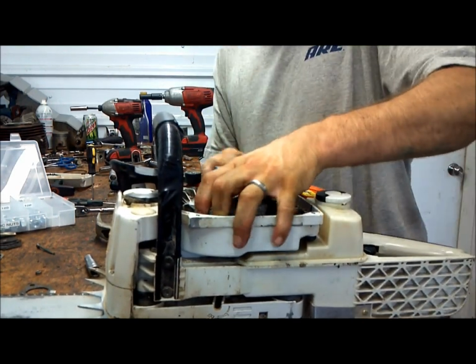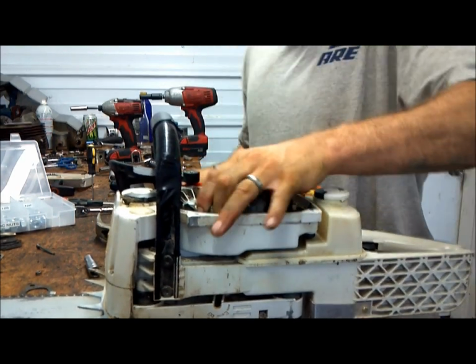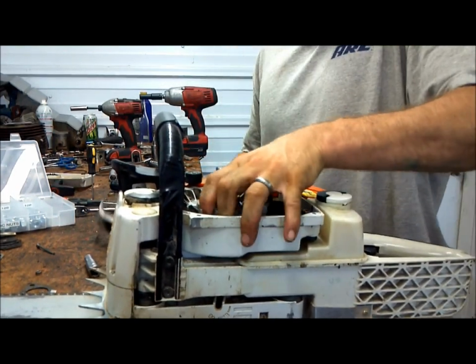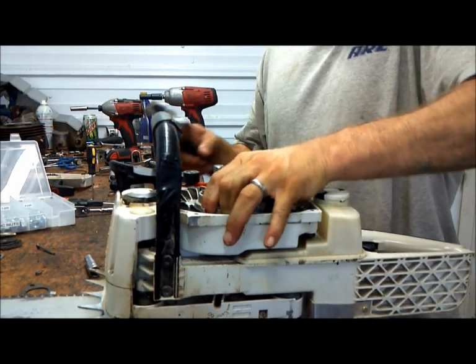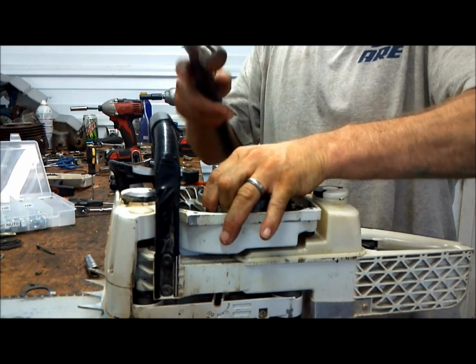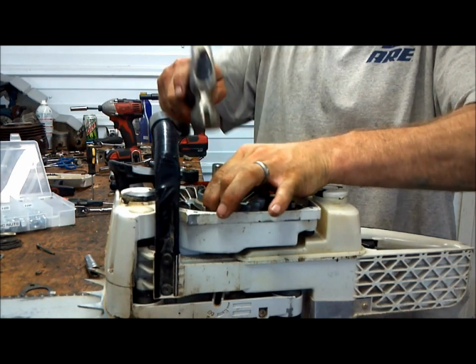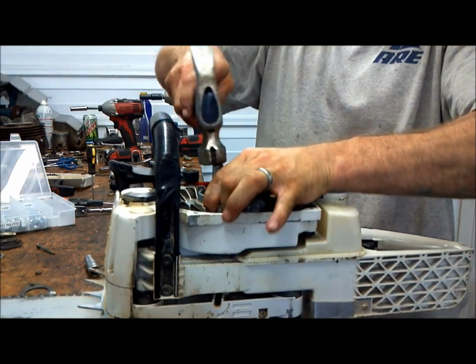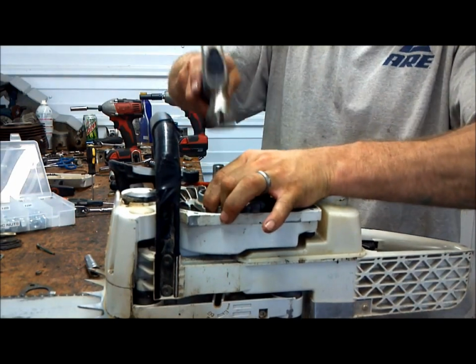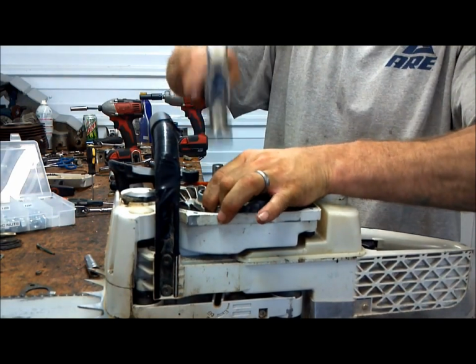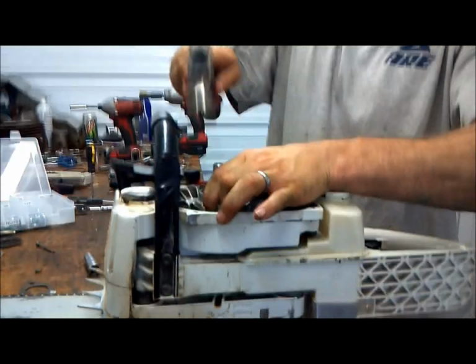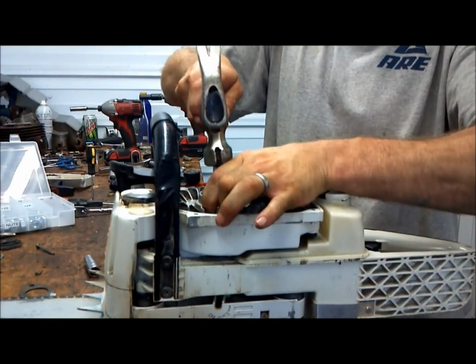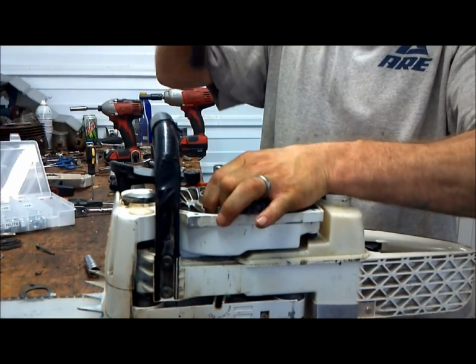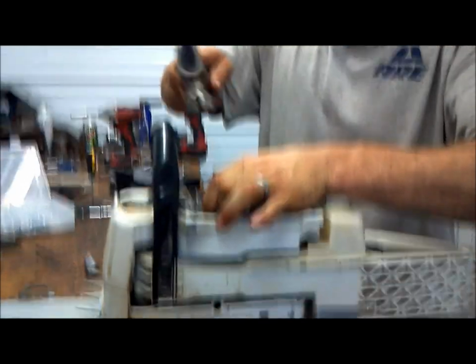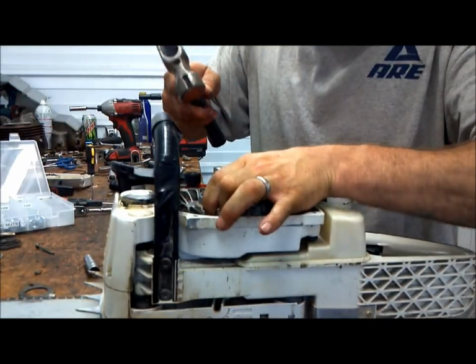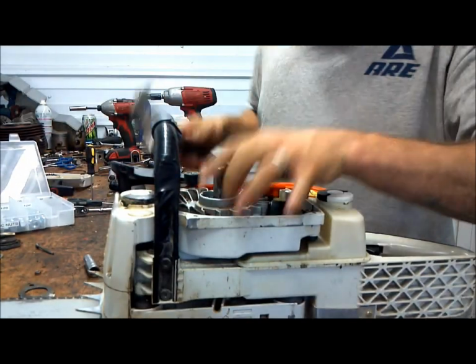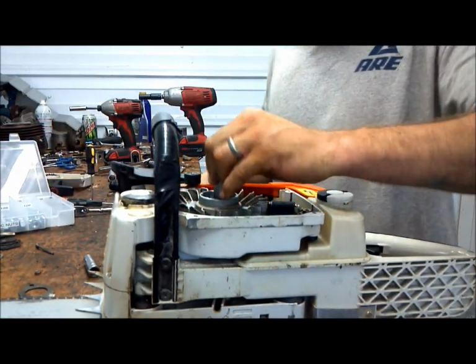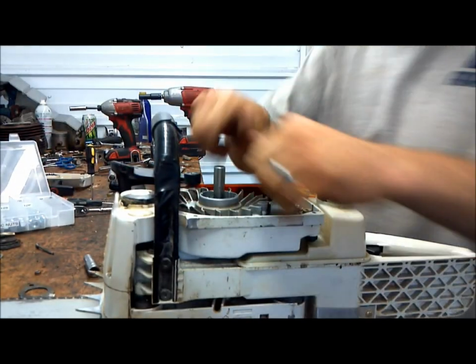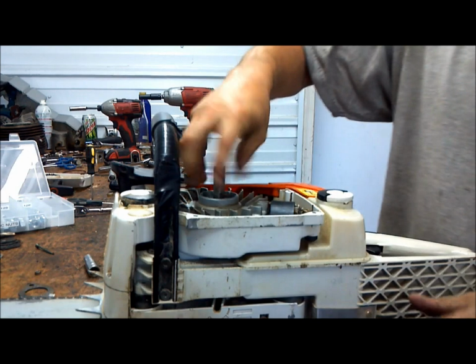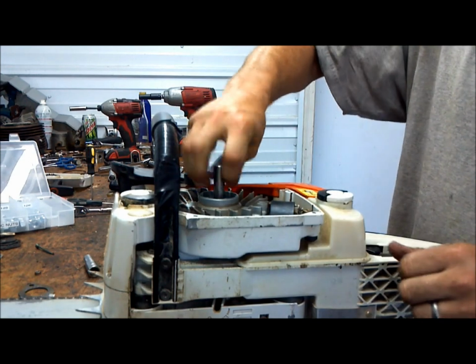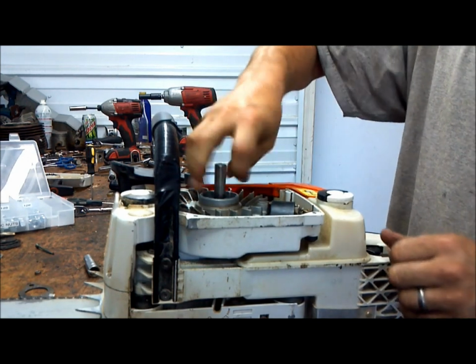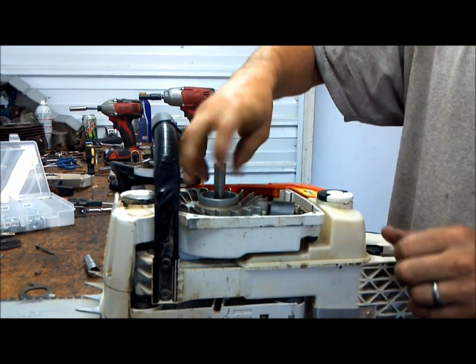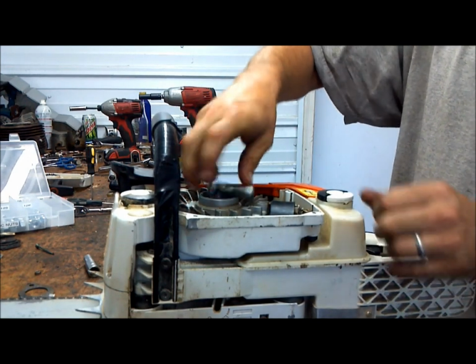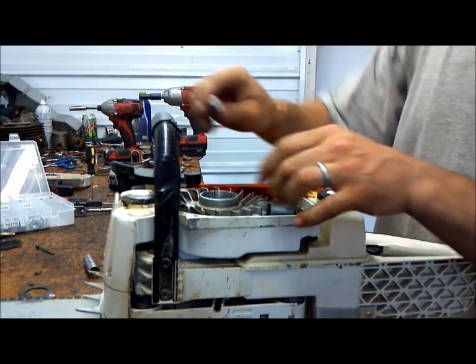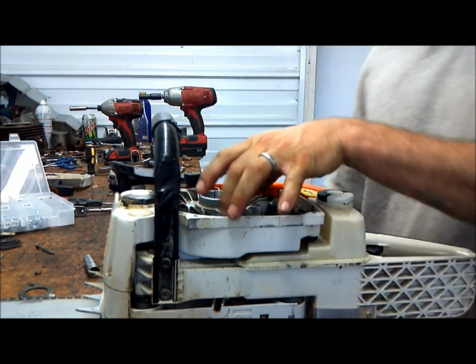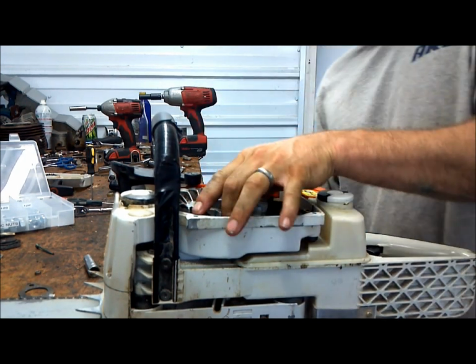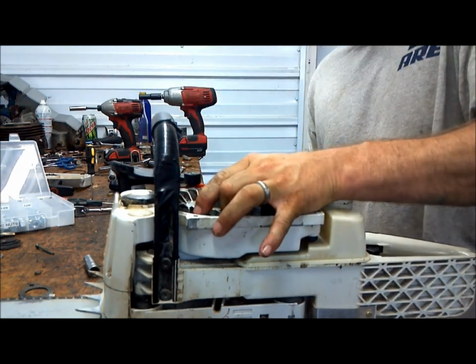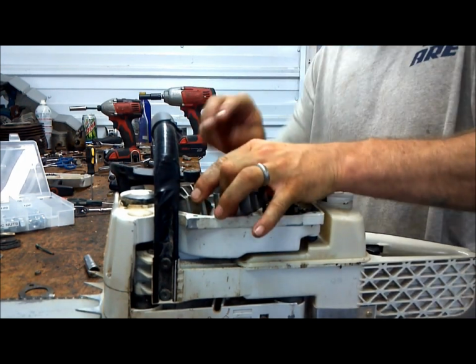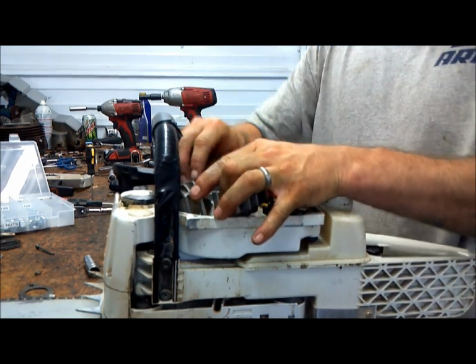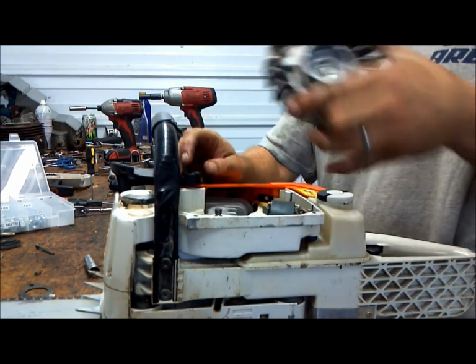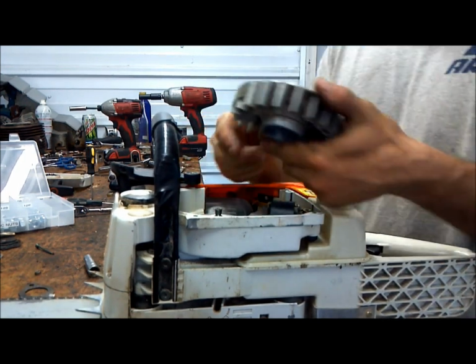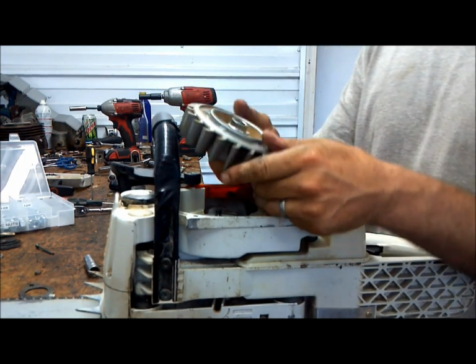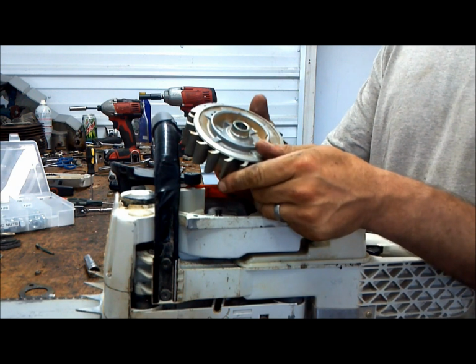Hold up on the flywheel, give it a nice whack, run her off and the flywheel comes loose.